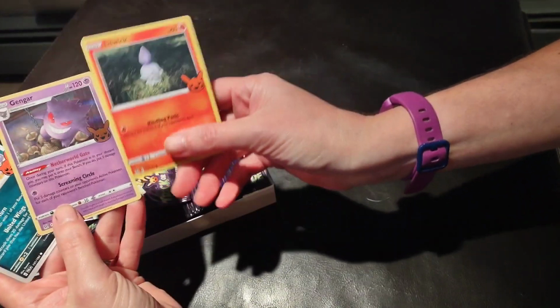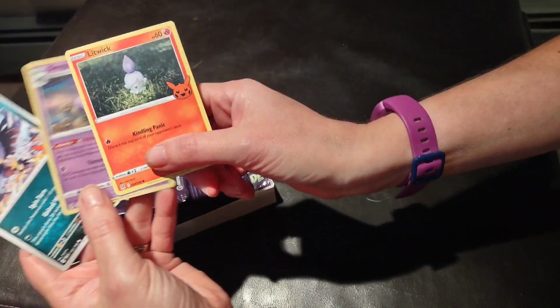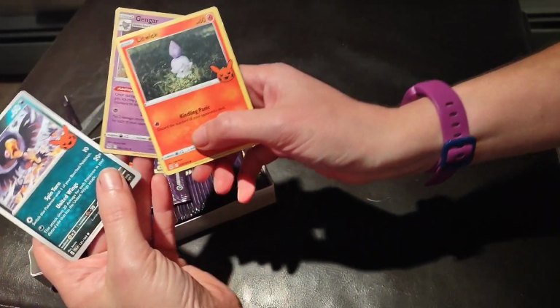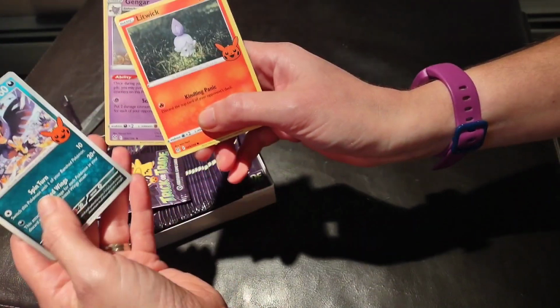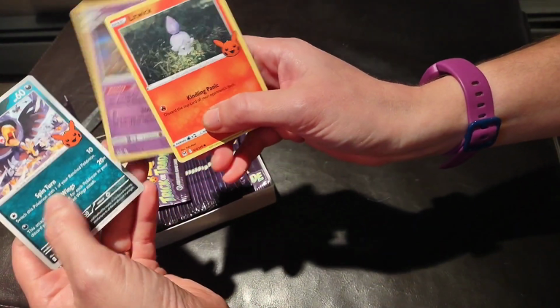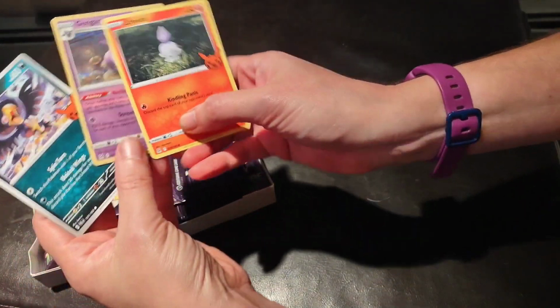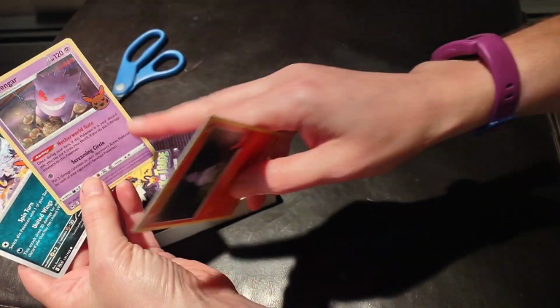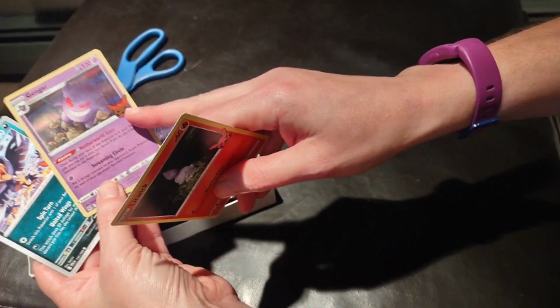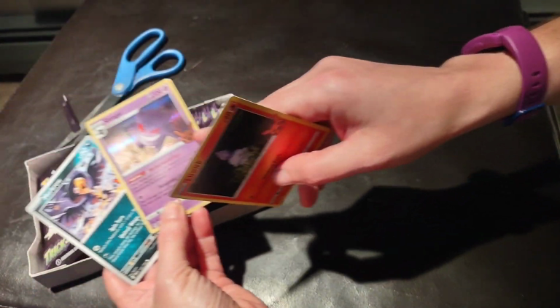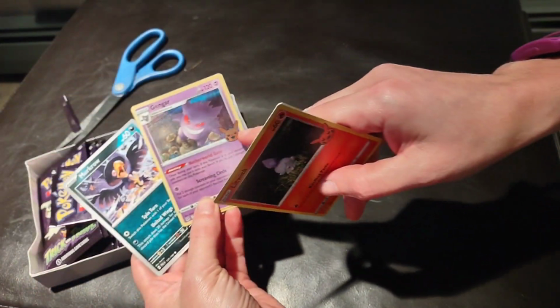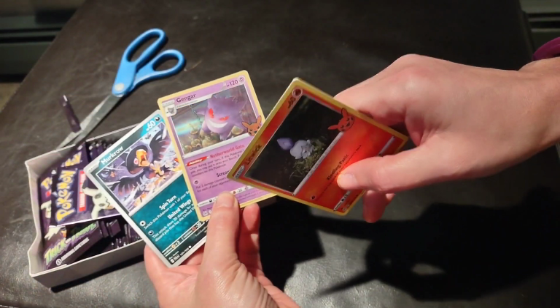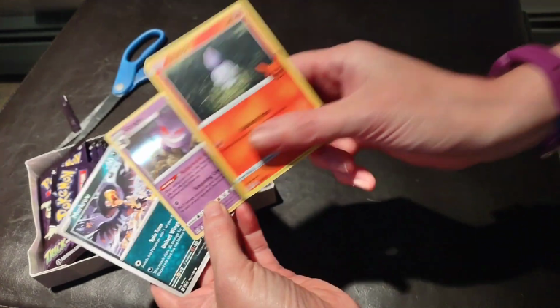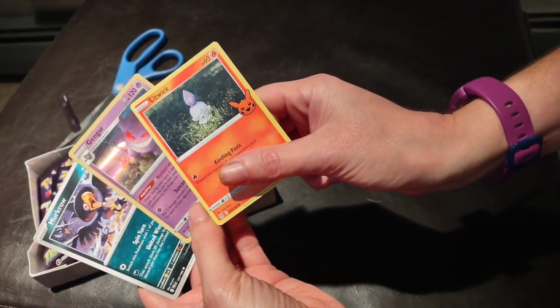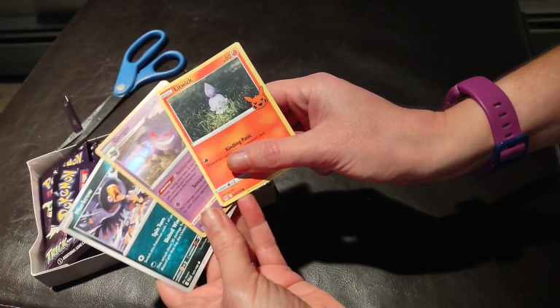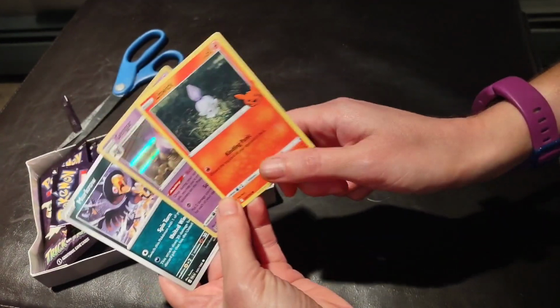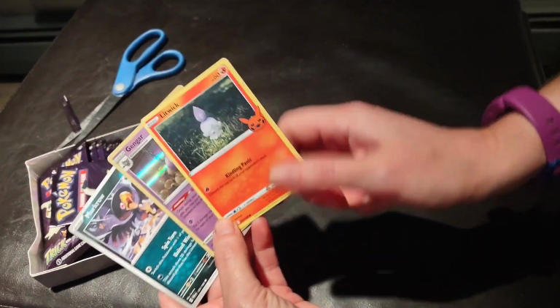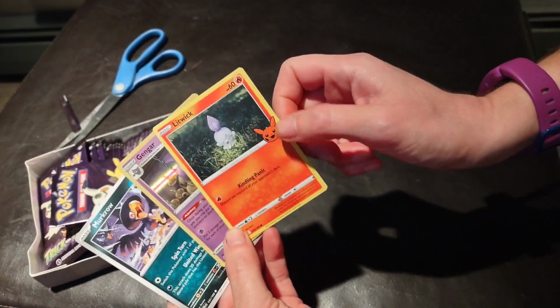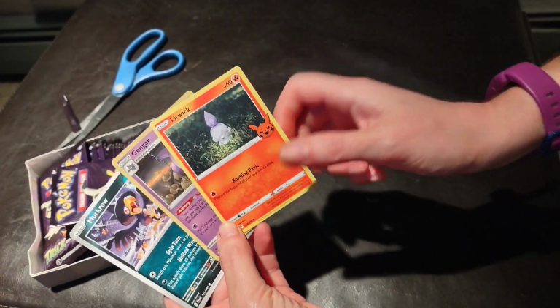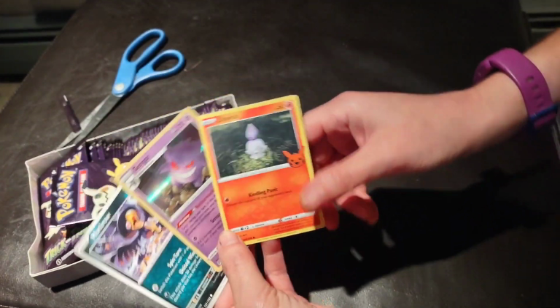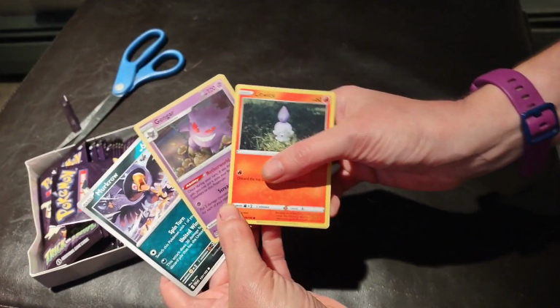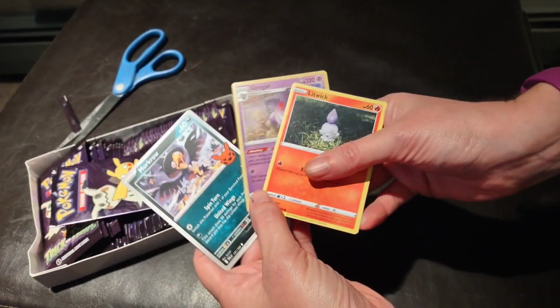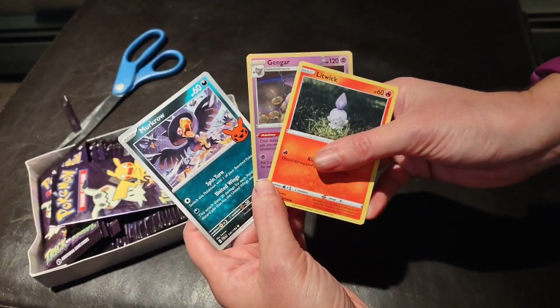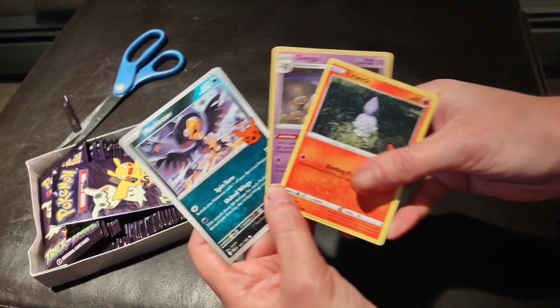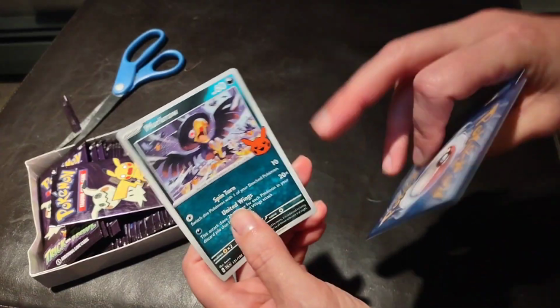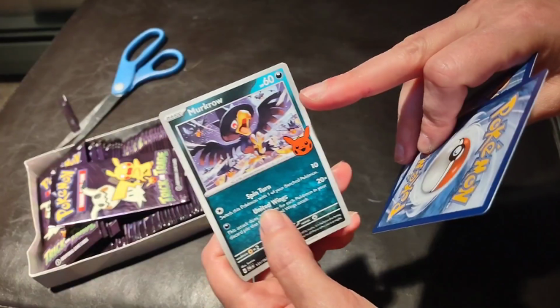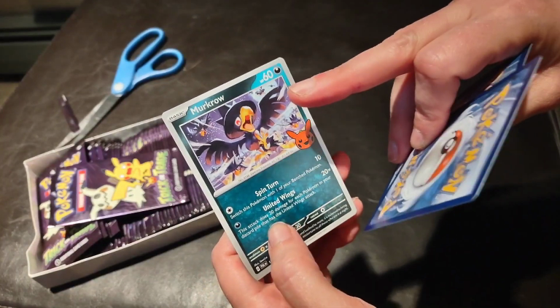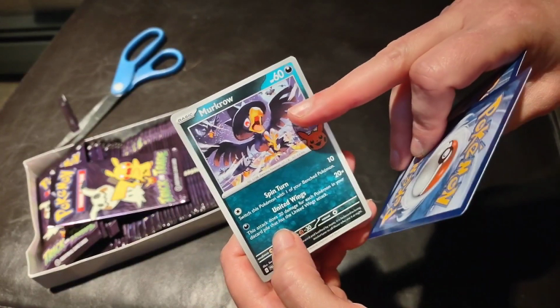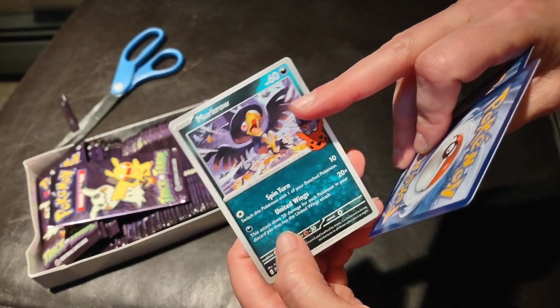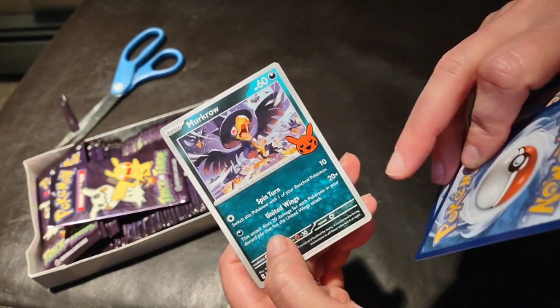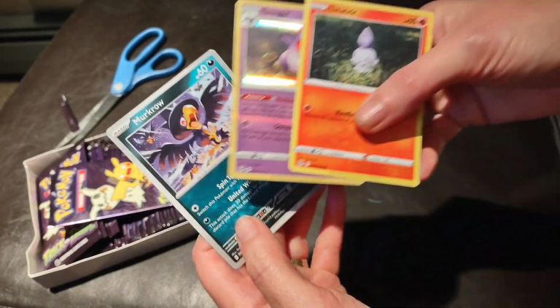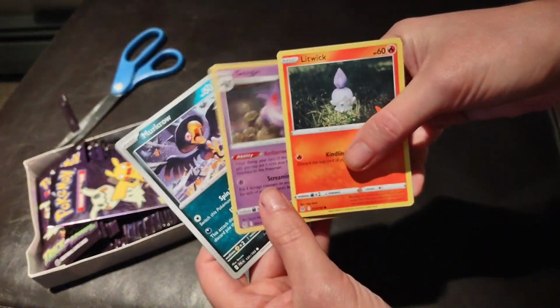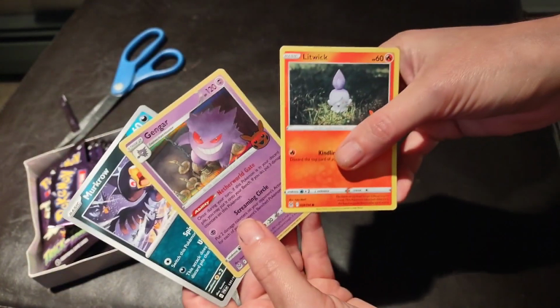Yeah, here — oh yeah, they are! They're like special Halloween ones. How cute is this? Oh, that's even cuter than I thought. So they are probably exclusive to these Halloween bundles. I love this — that's really cool. I love the artwork.